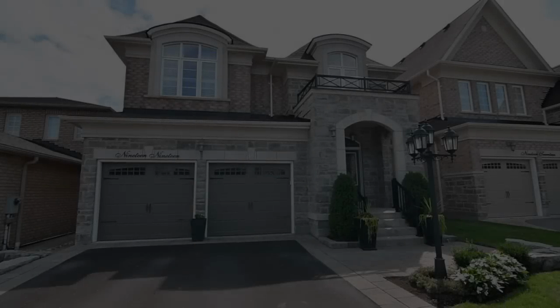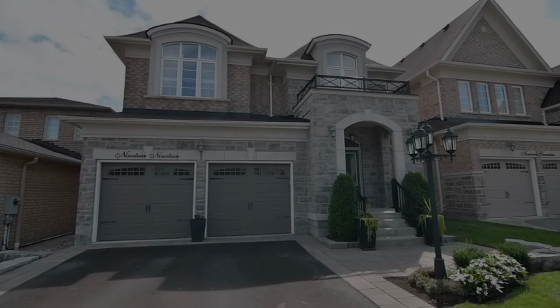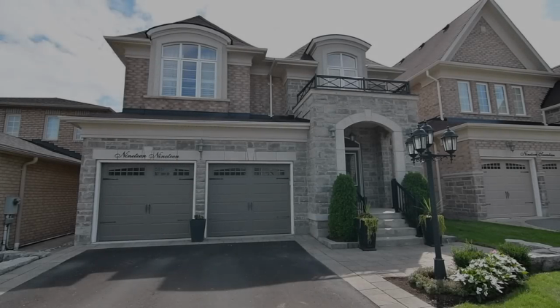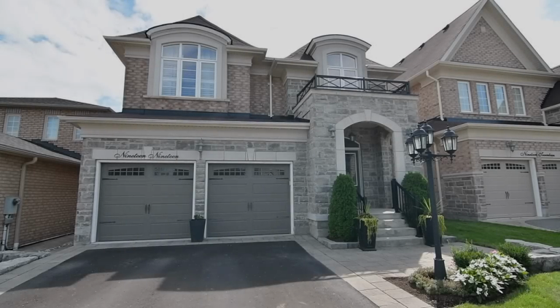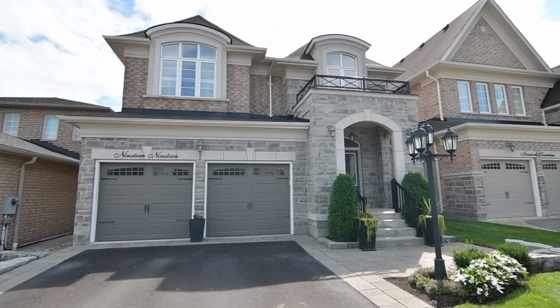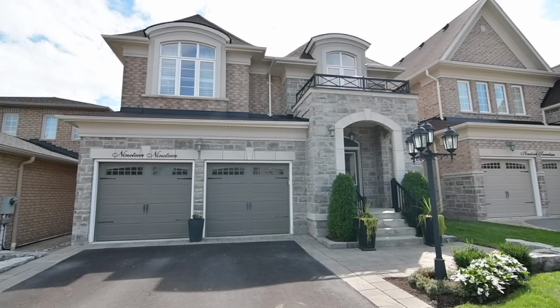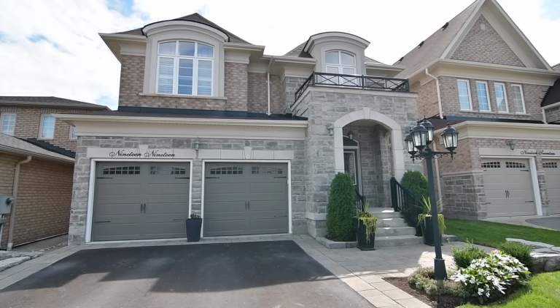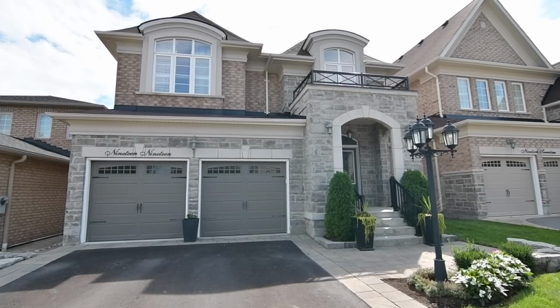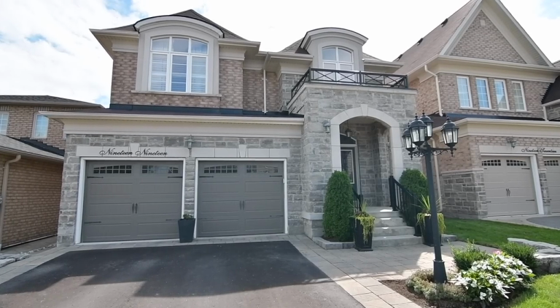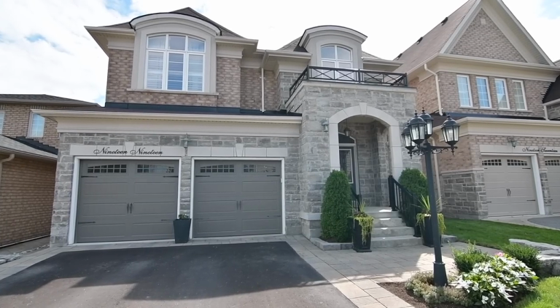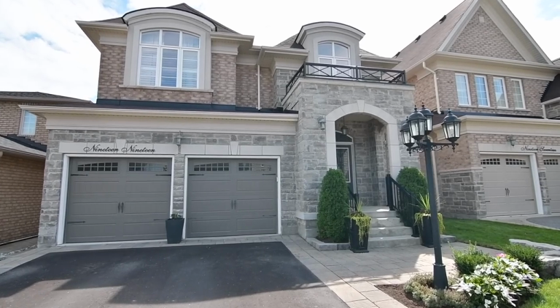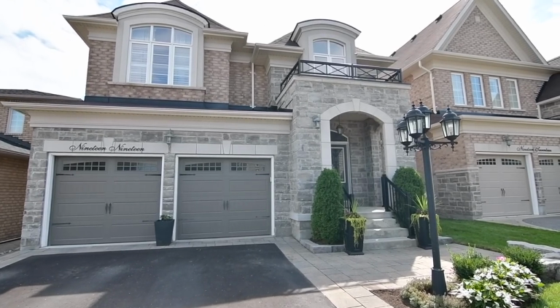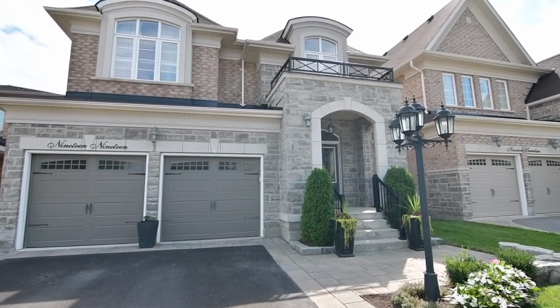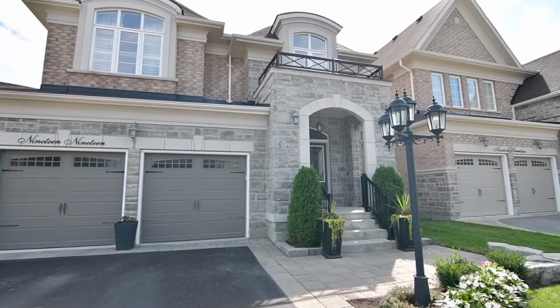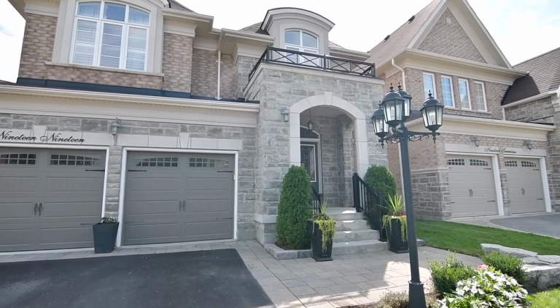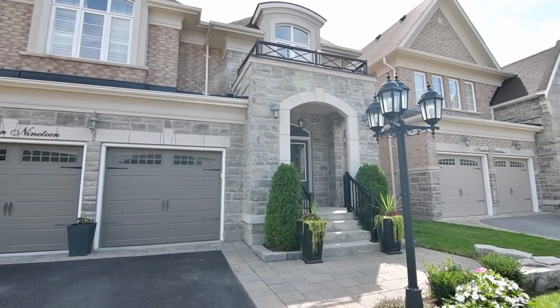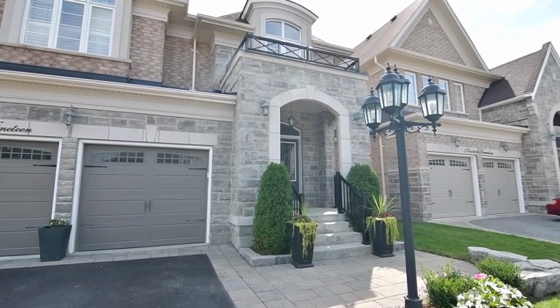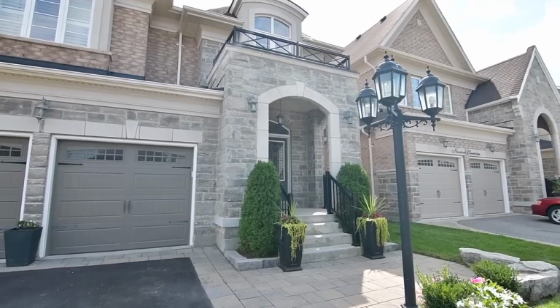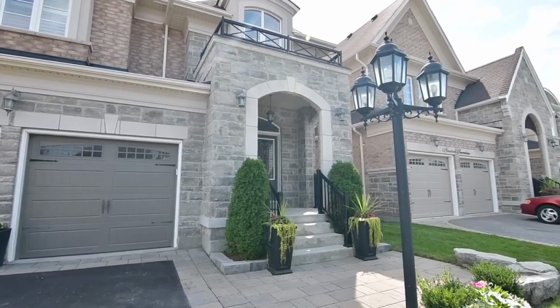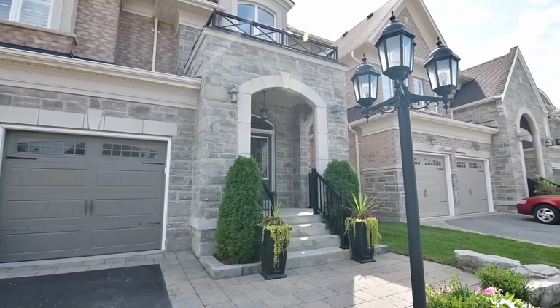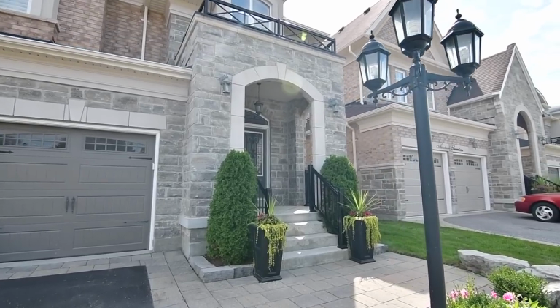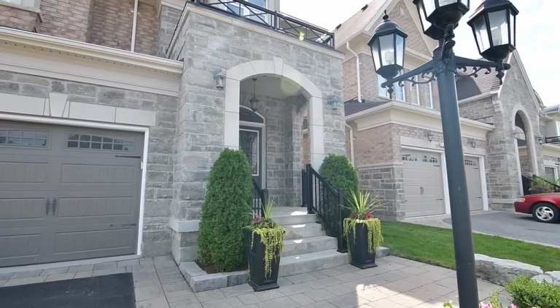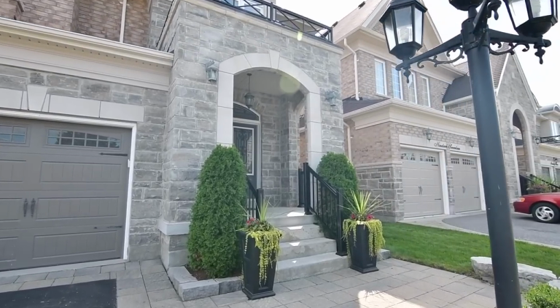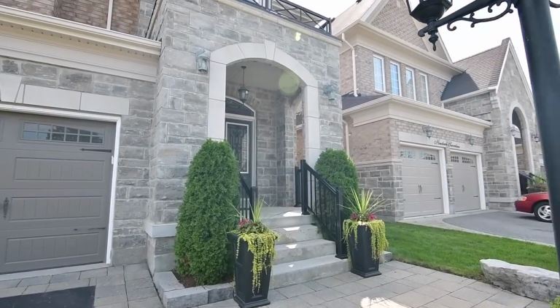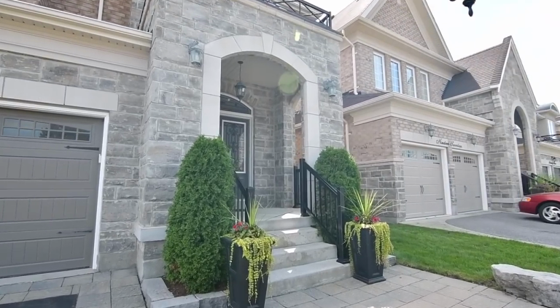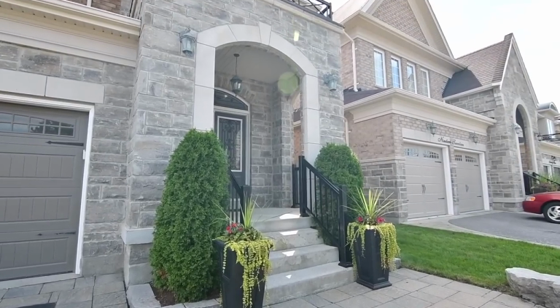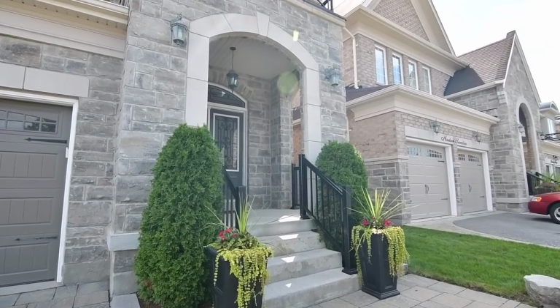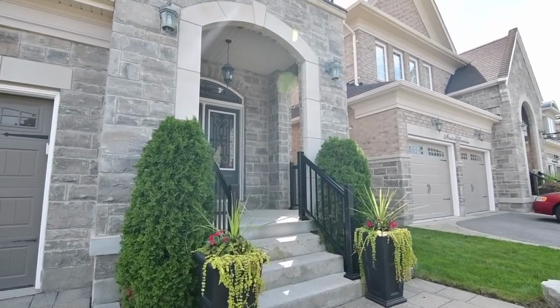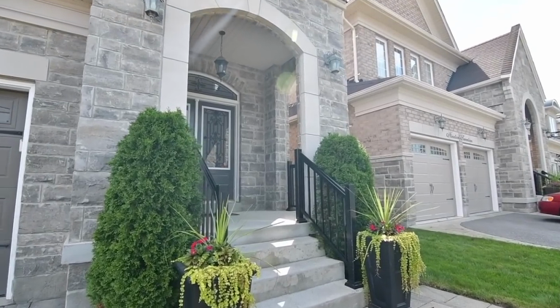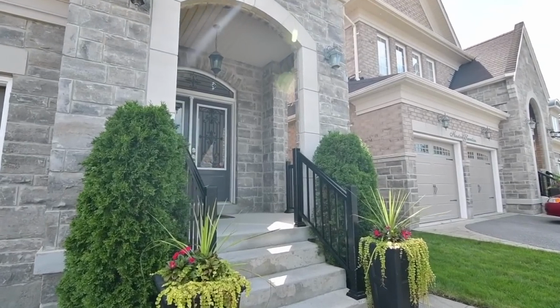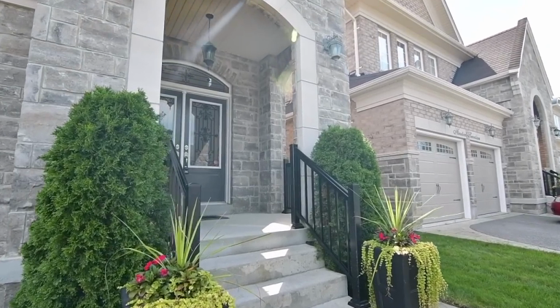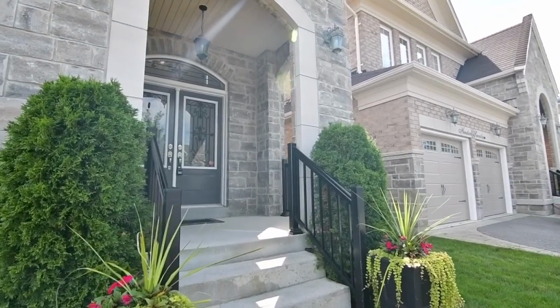Welcome to 1919 Pine Grove Avenue, a 4 plus 1 bedroom executive home with 5 washrooms, situated within West Pickering's prestigious Highbush neighbourhood.